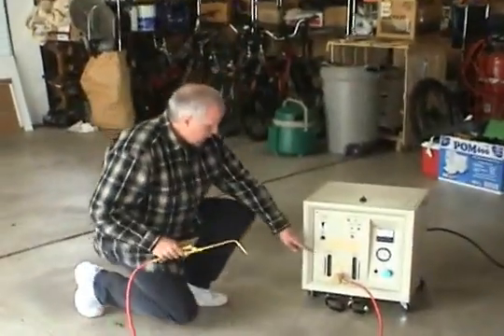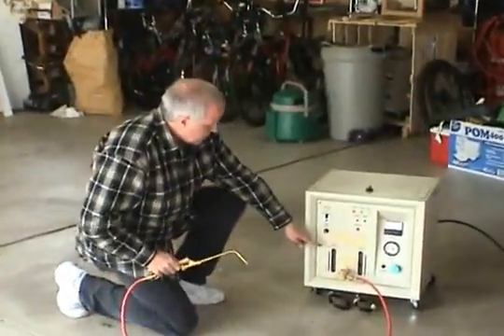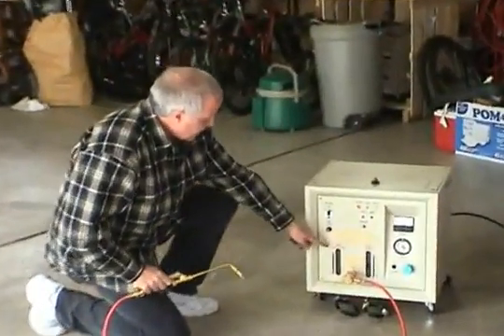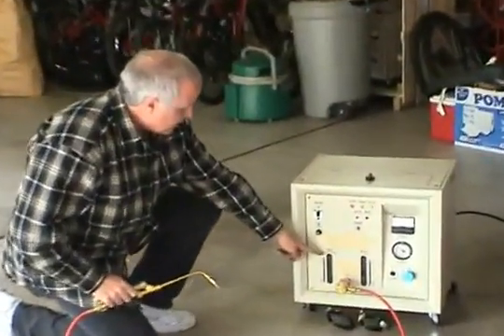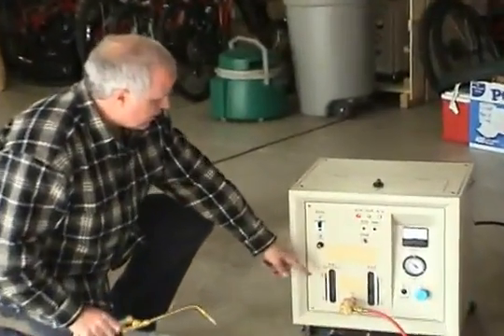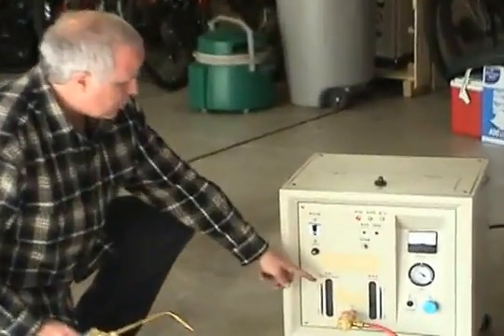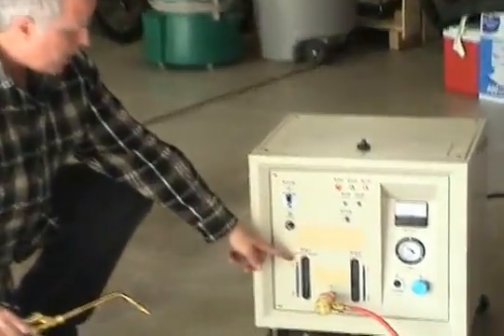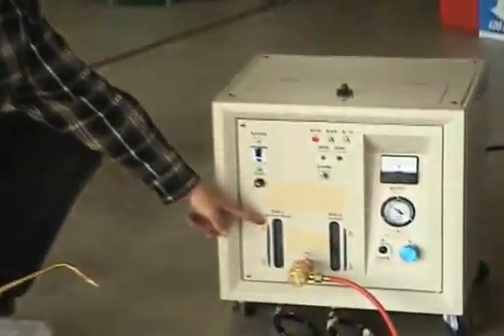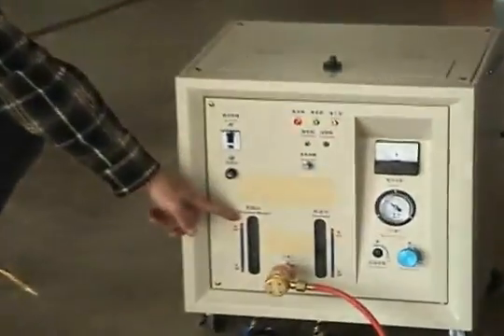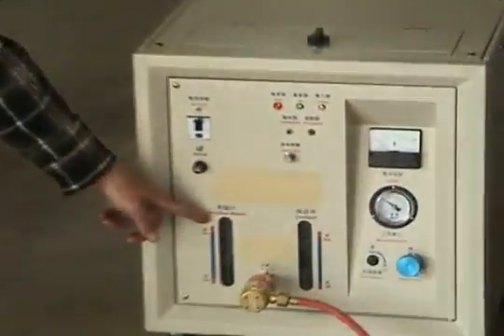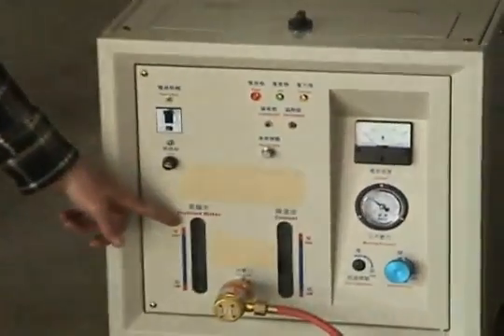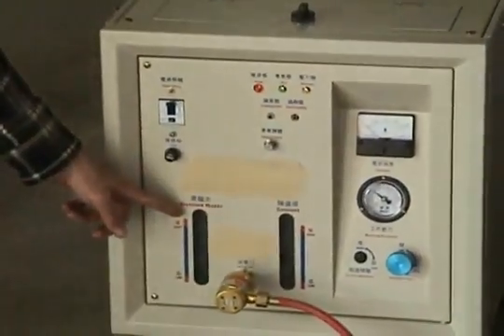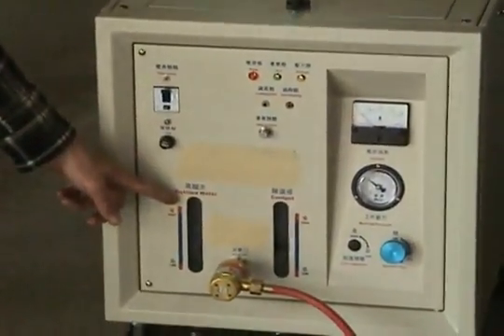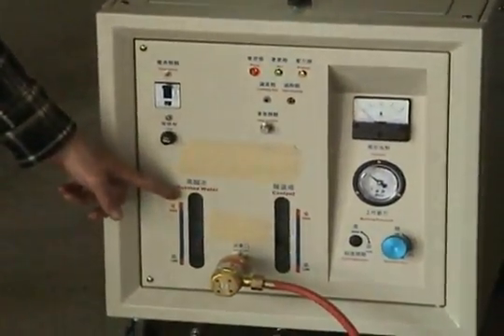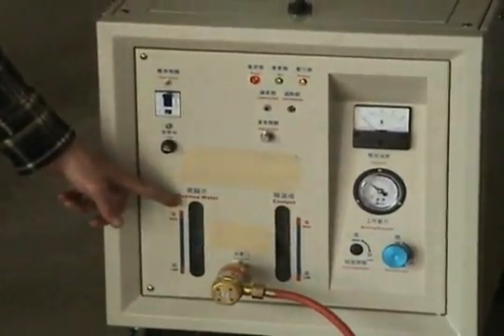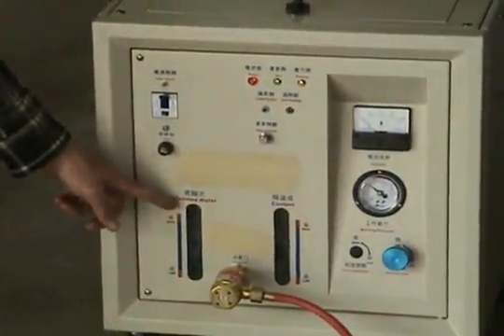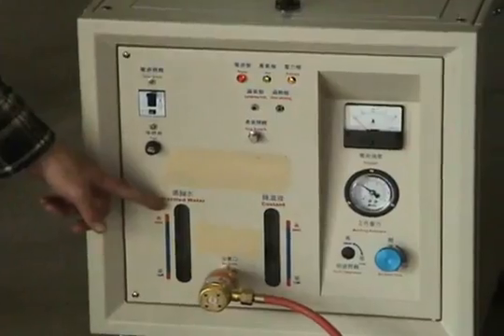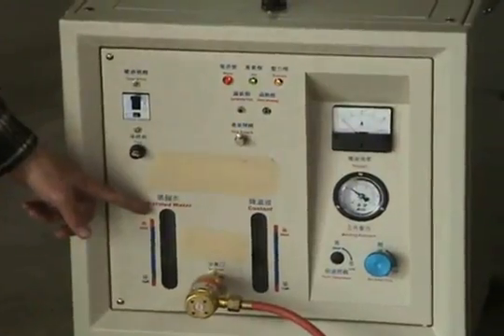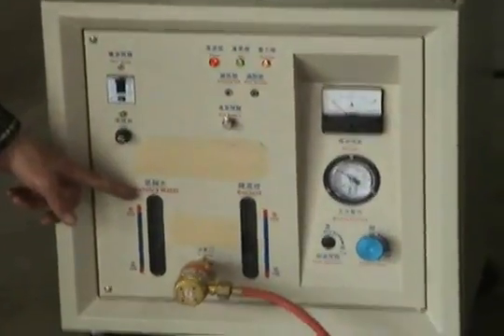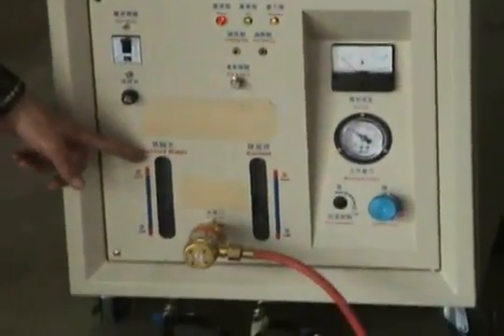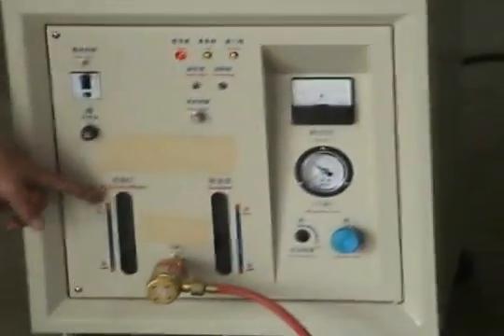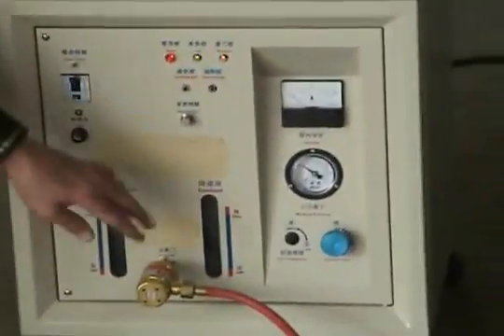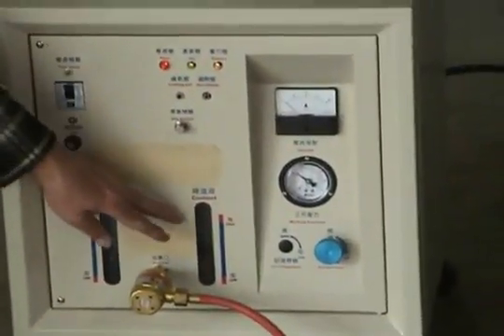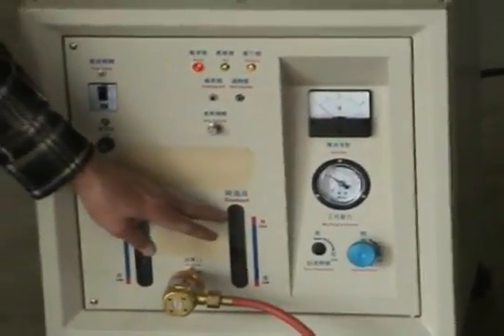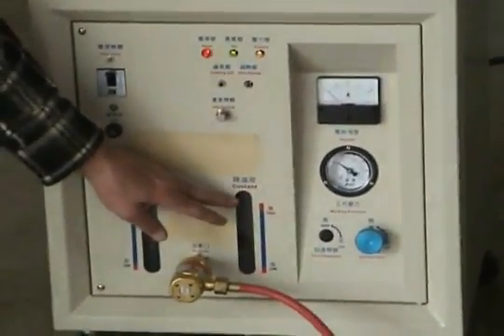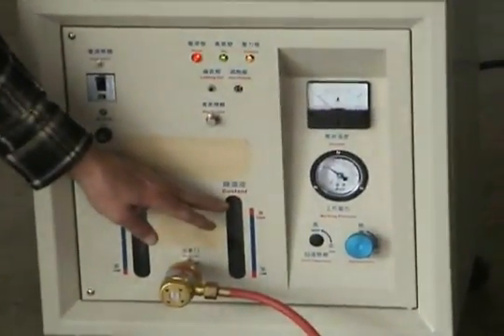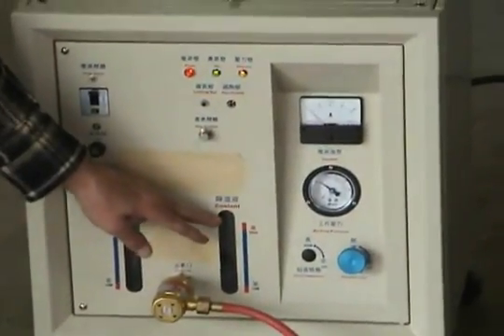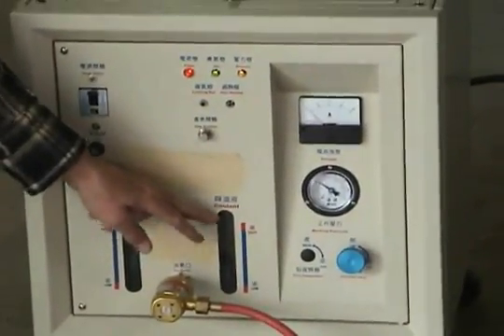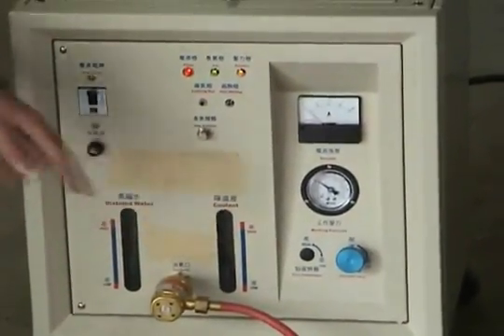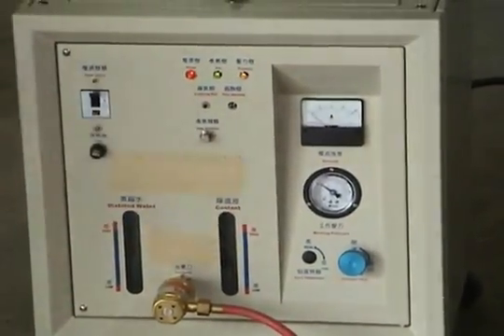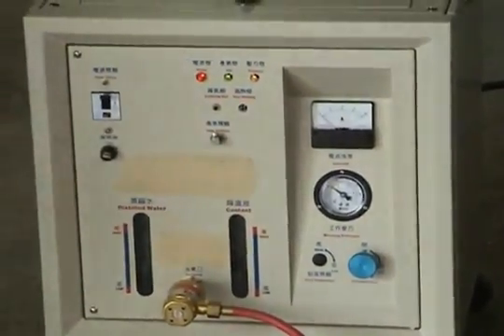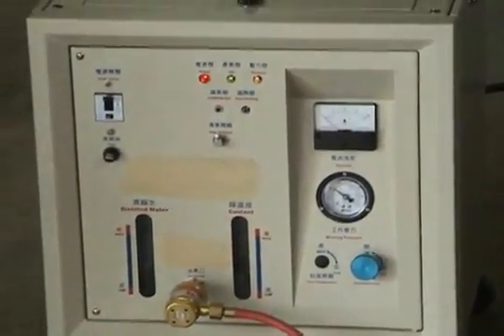On this side is the water and sodium hydroxide — the chemical that produces the hydrogen gas. This side is the coolant; you have to add a coolant.